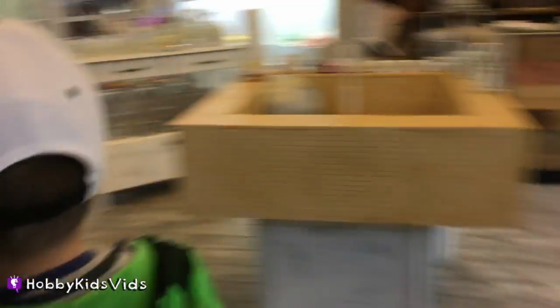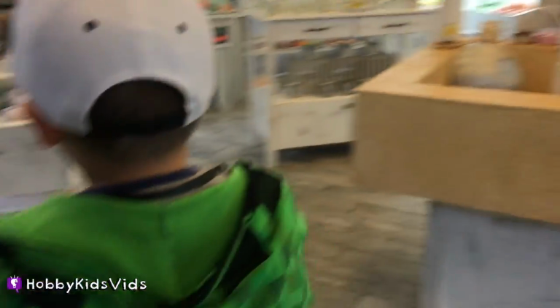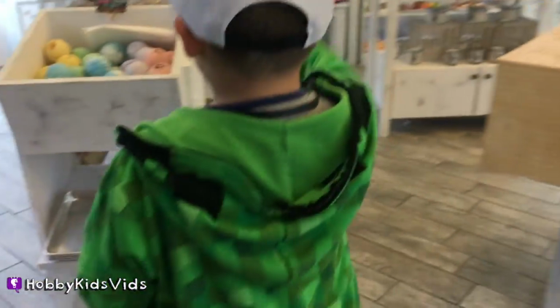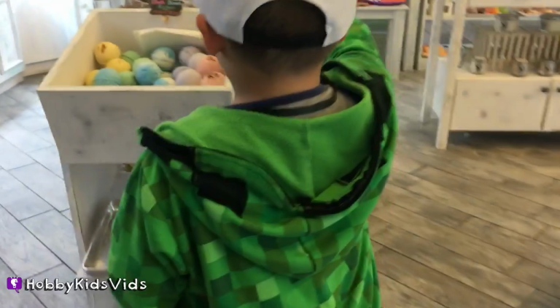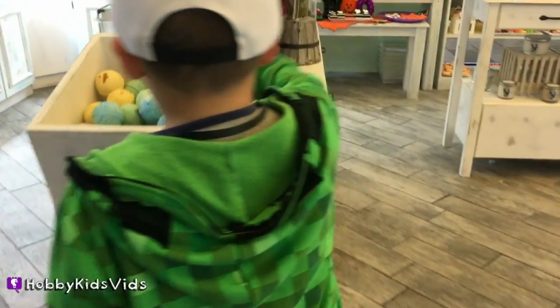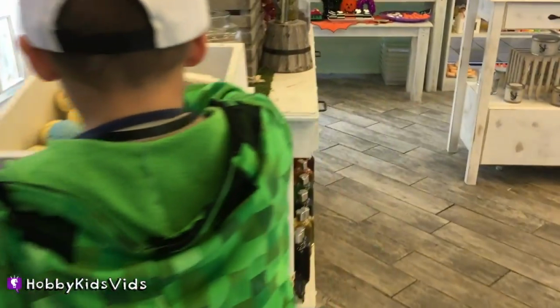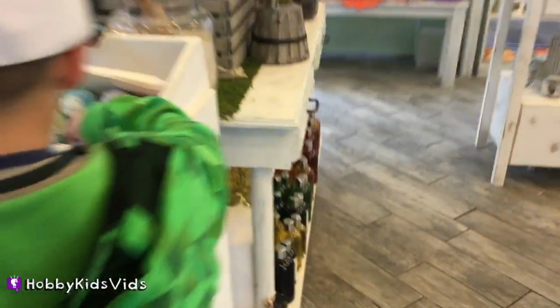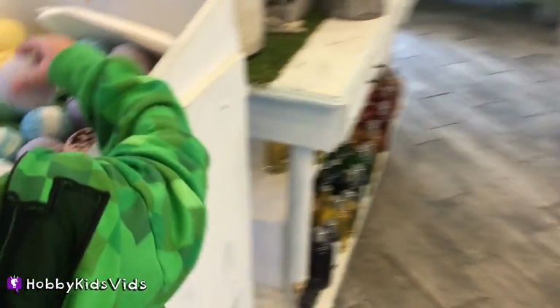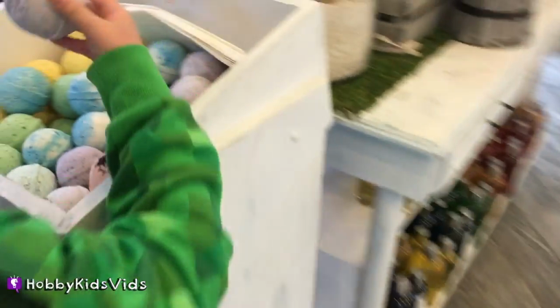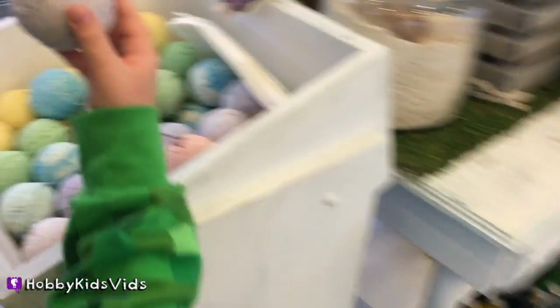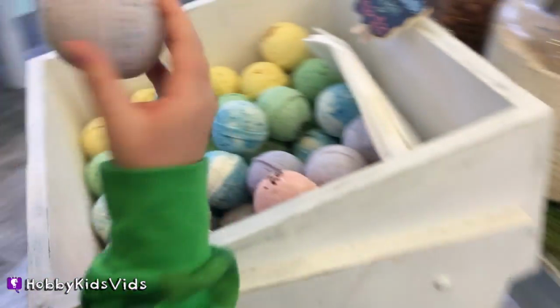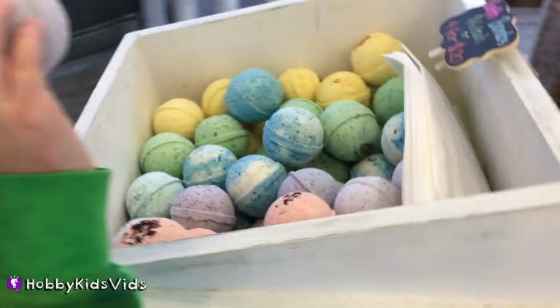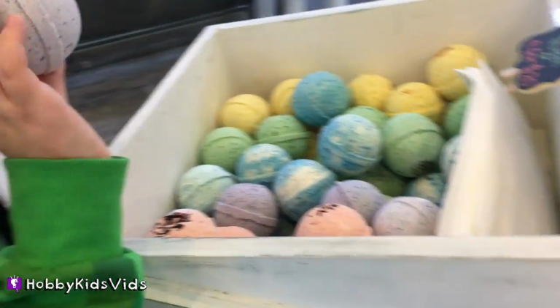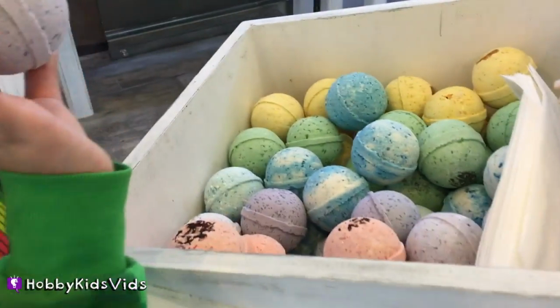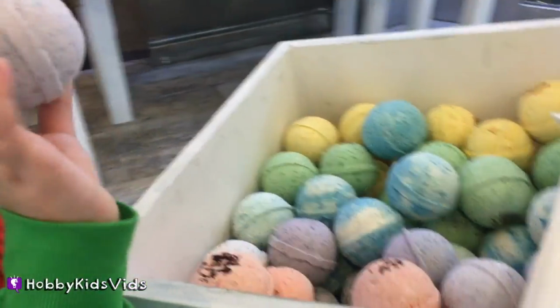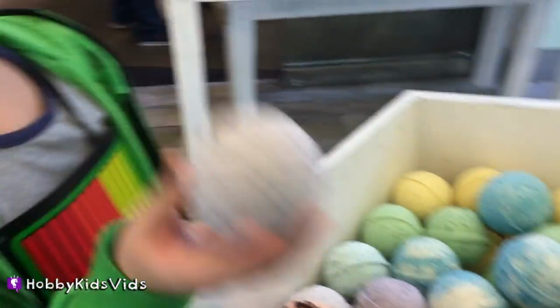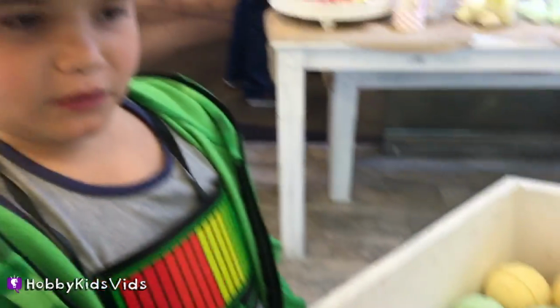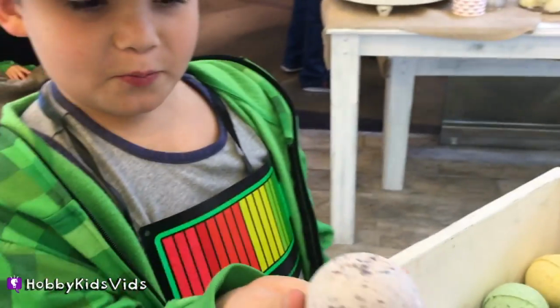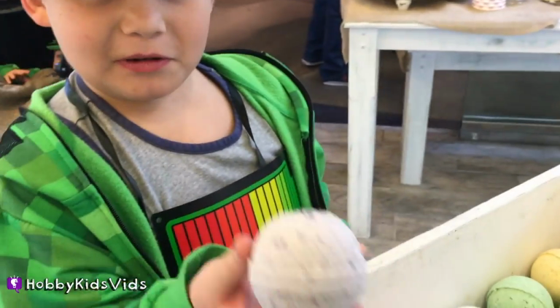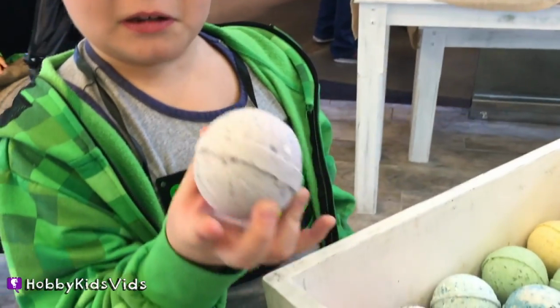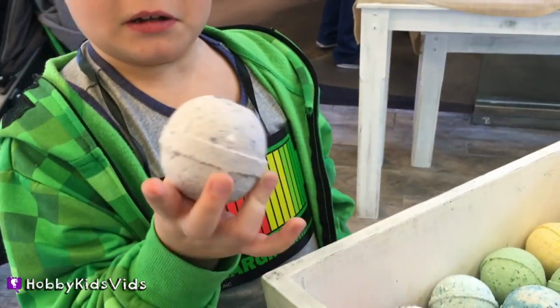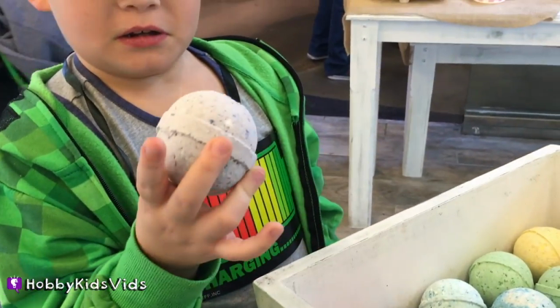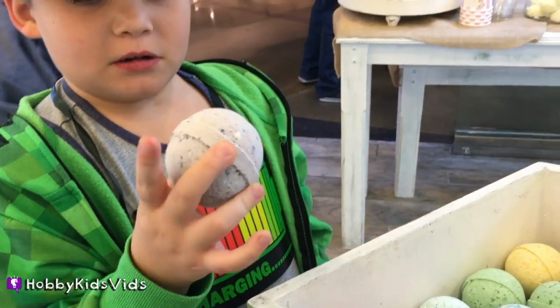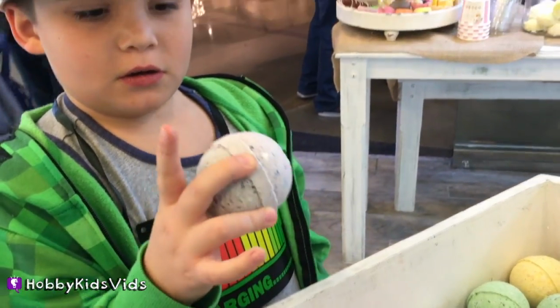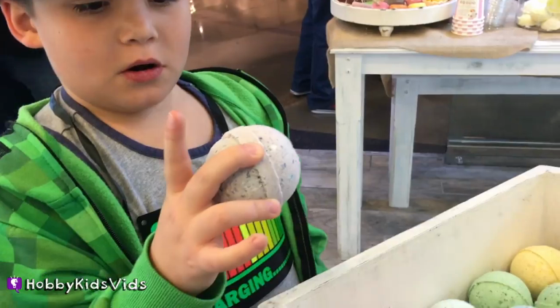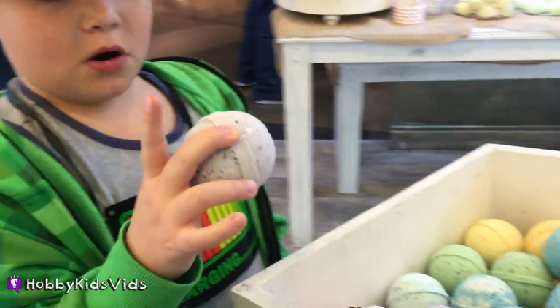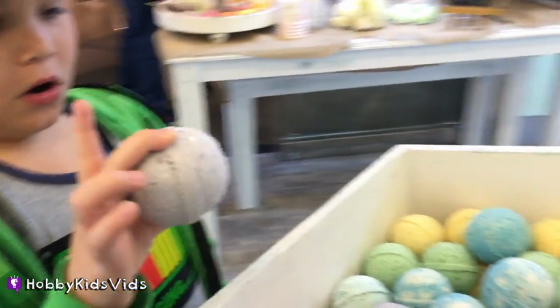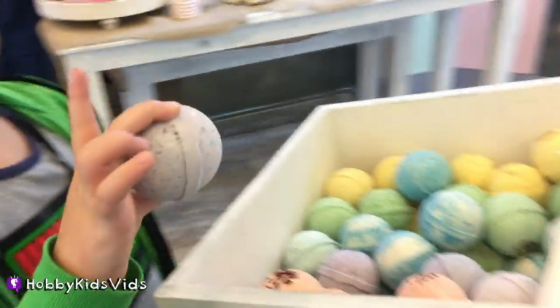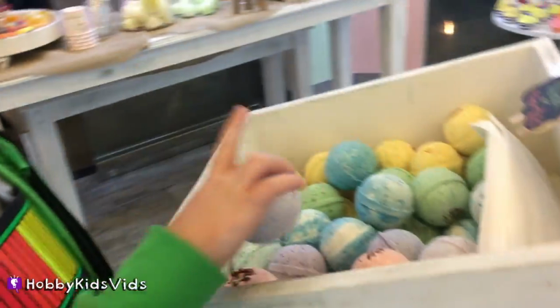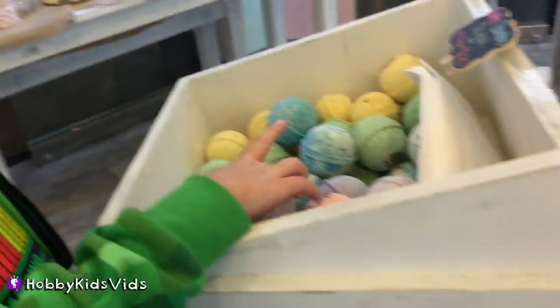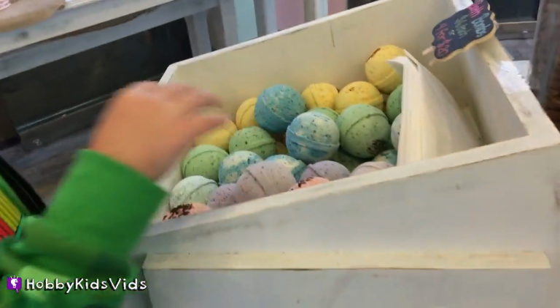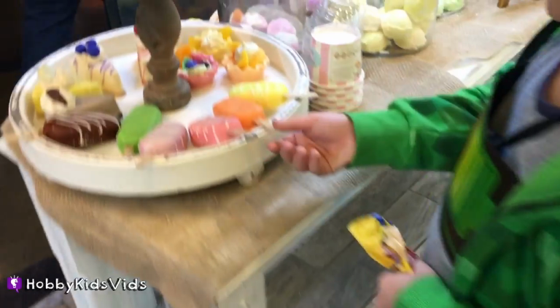Oh, what are these? Is this soap? Bath bombs. It's like a bath bomb. Oh, that's good.